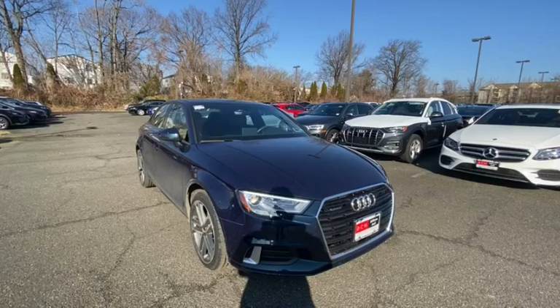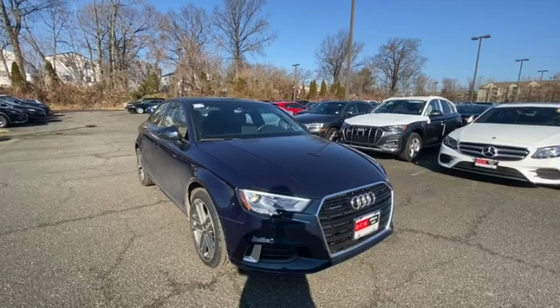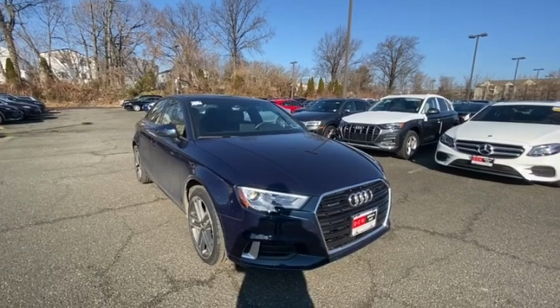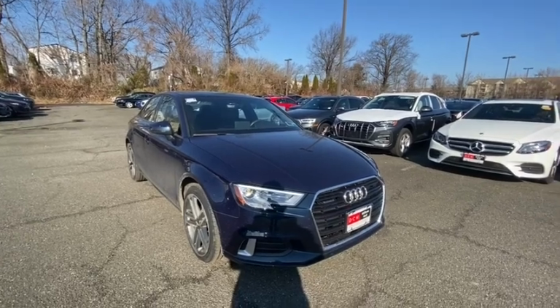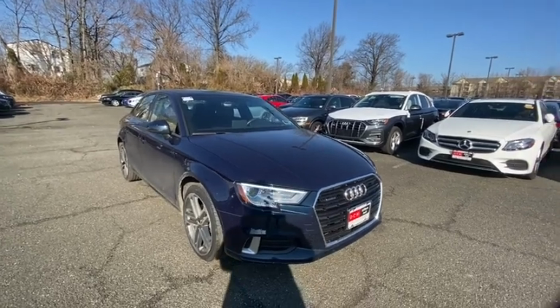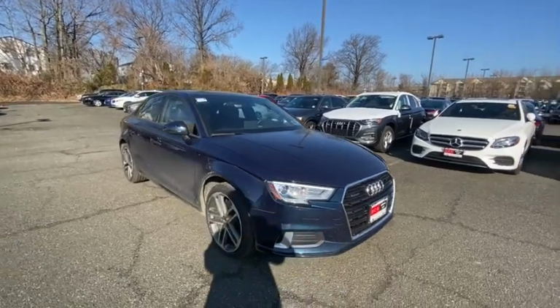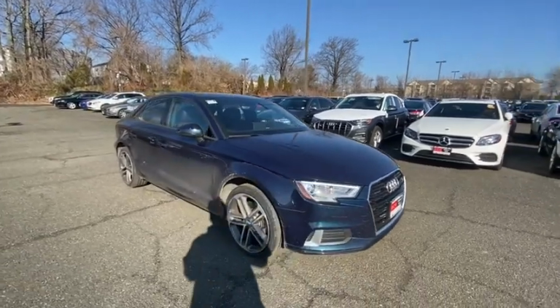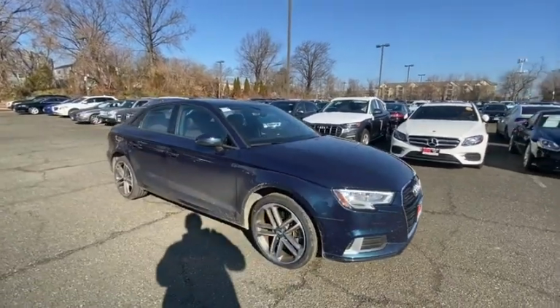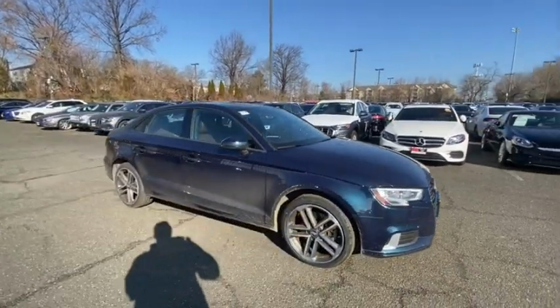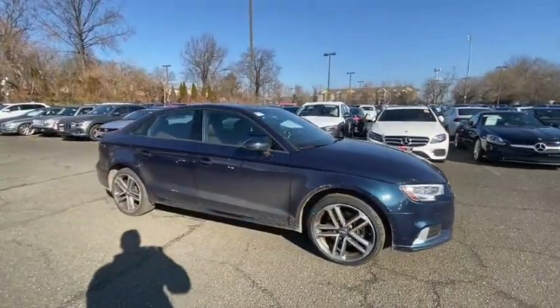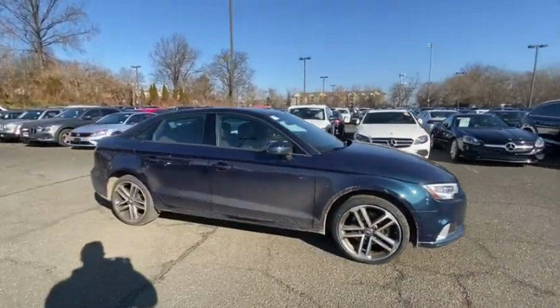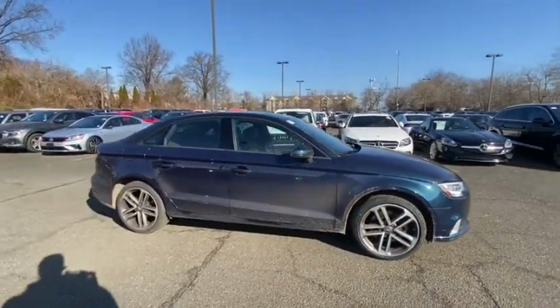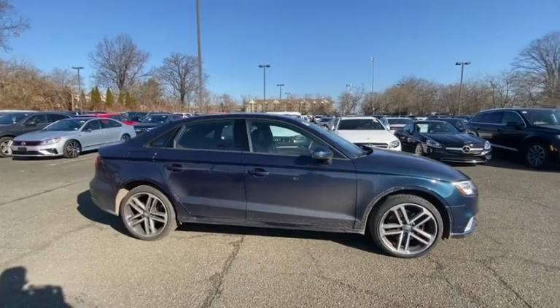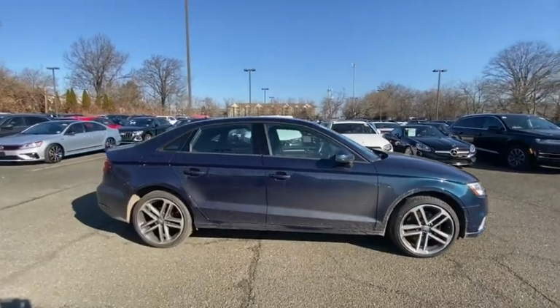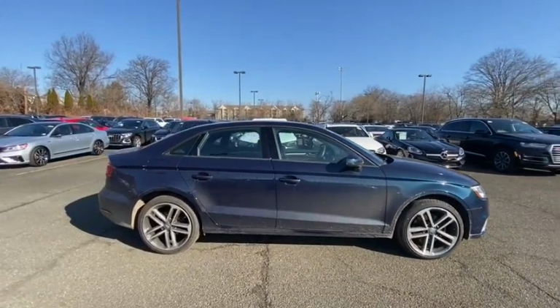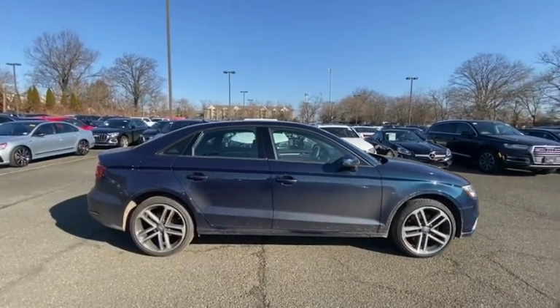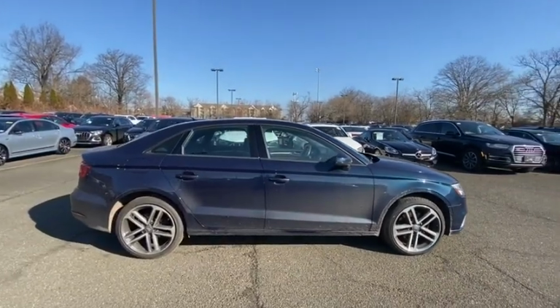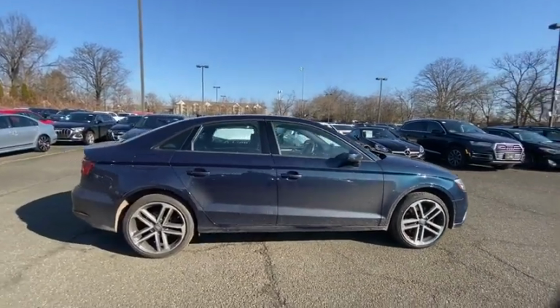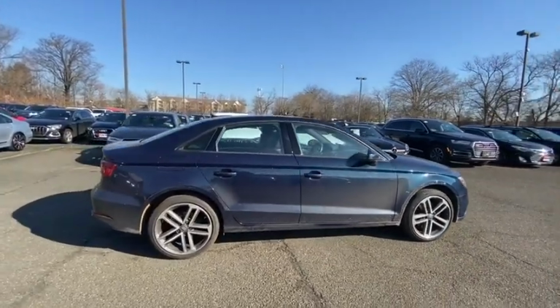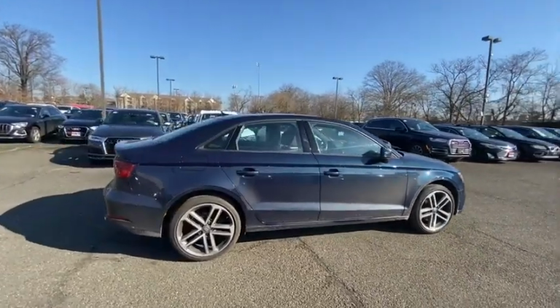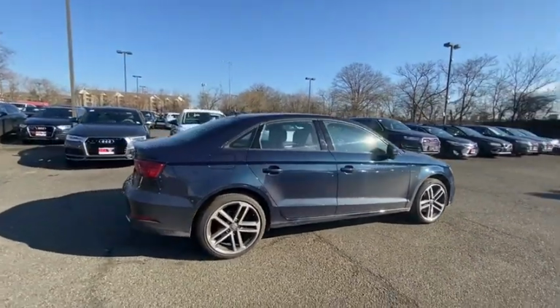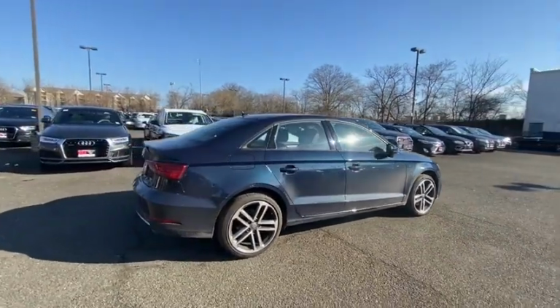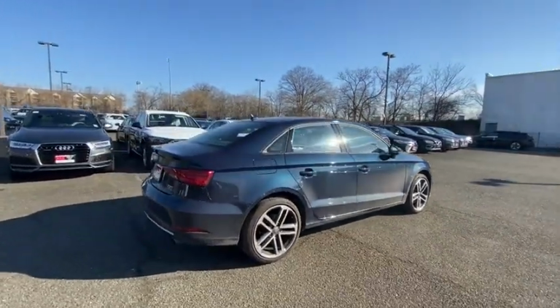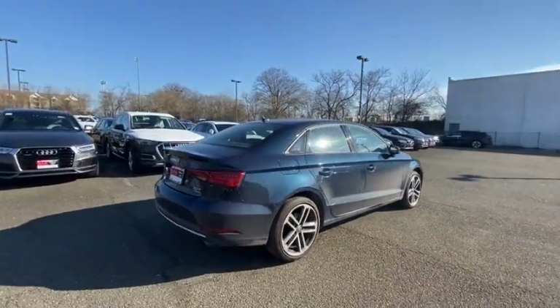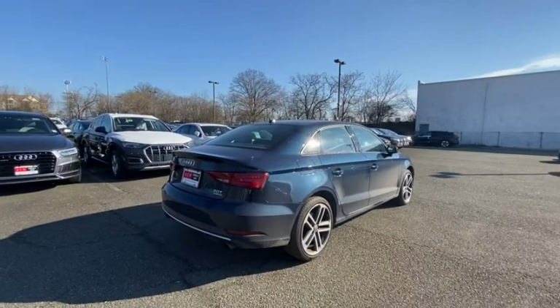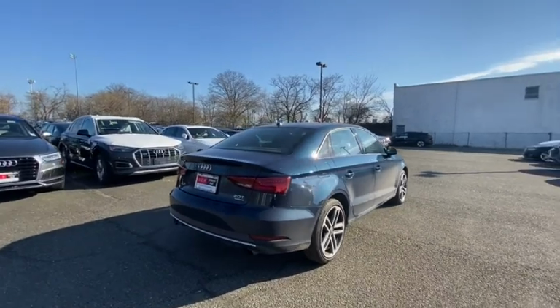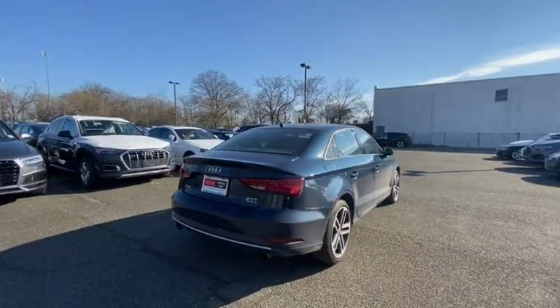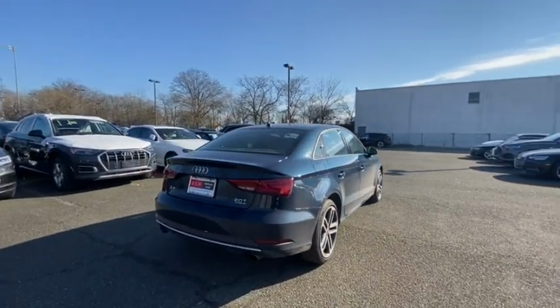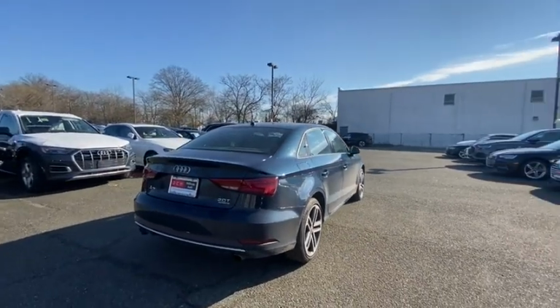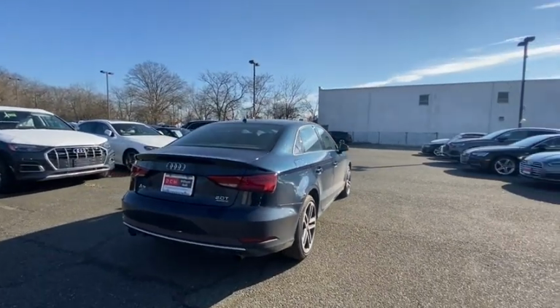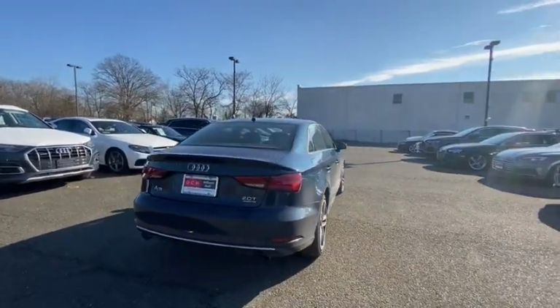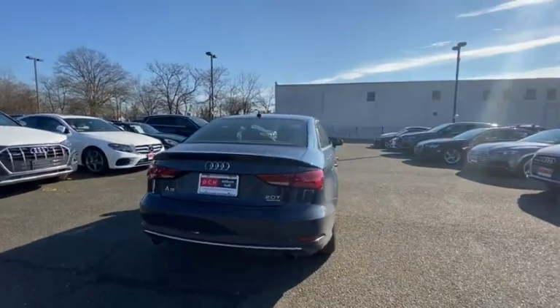Stop by and take a look at the 2018 Audi A3. The Audi A3 is a lovely premium hatch that deserves attention — it works on almost every level. This vehicle has less than 20,000 miles.